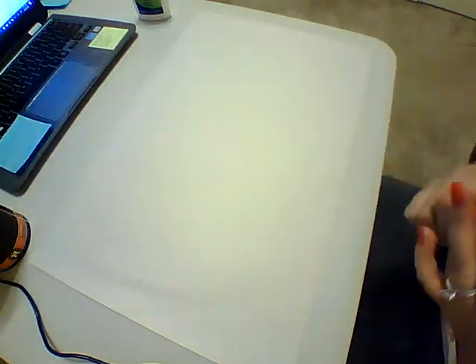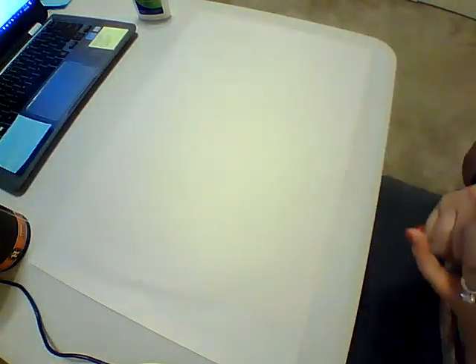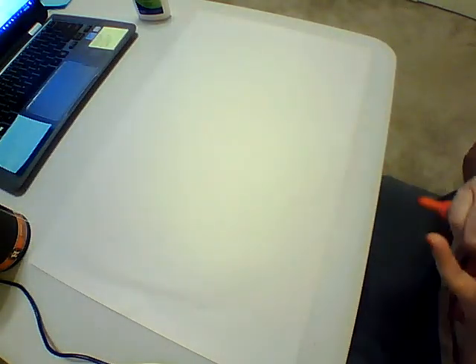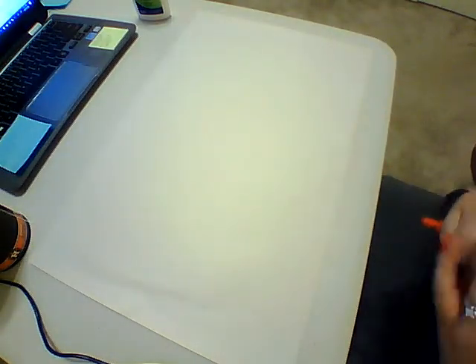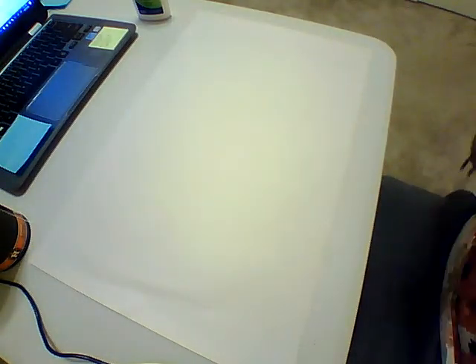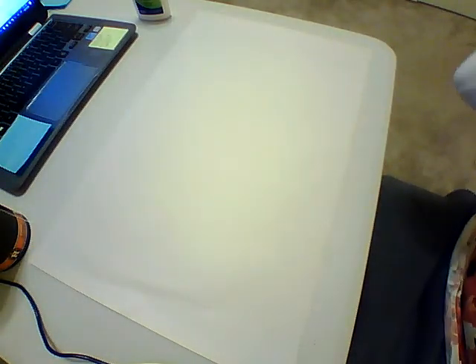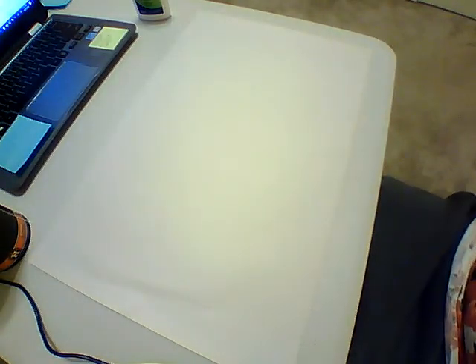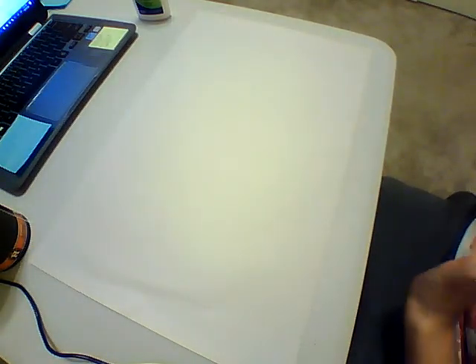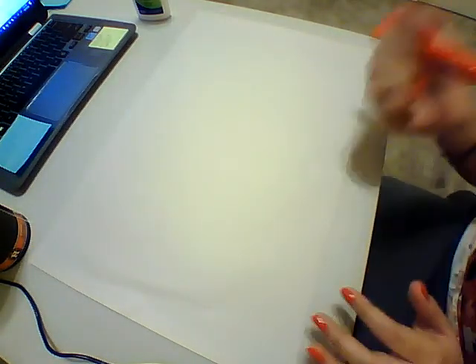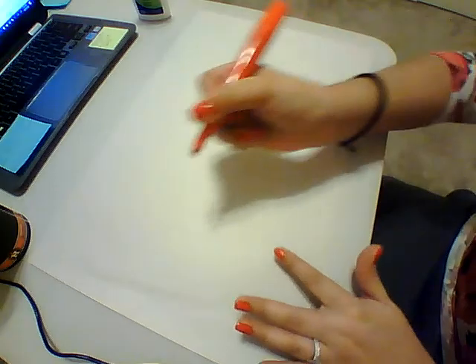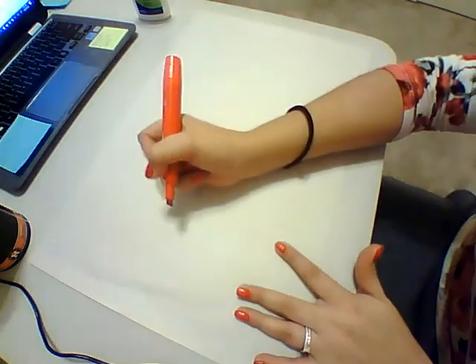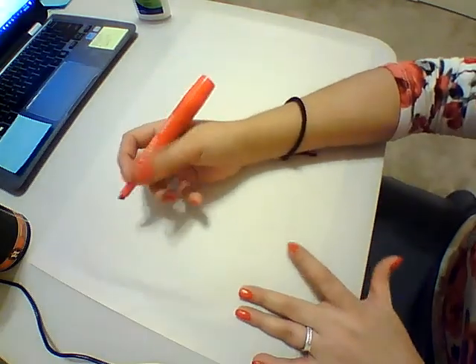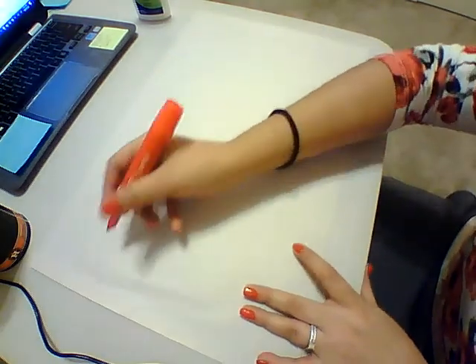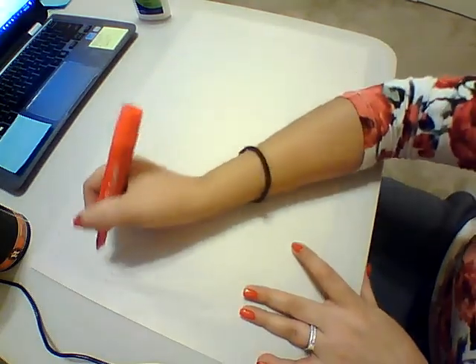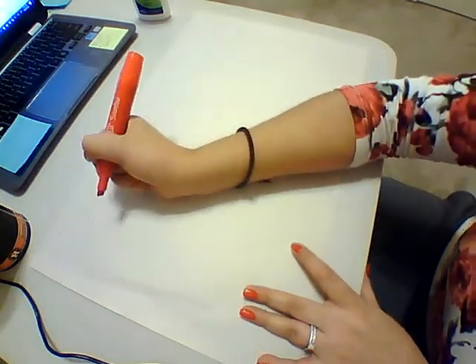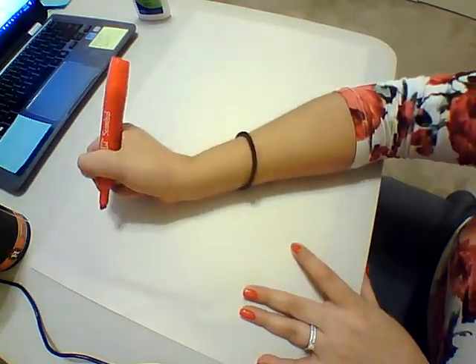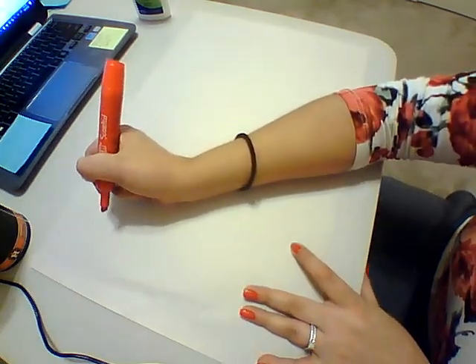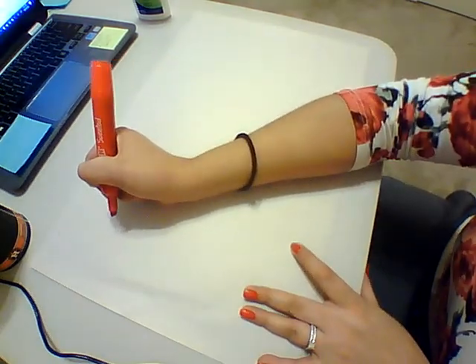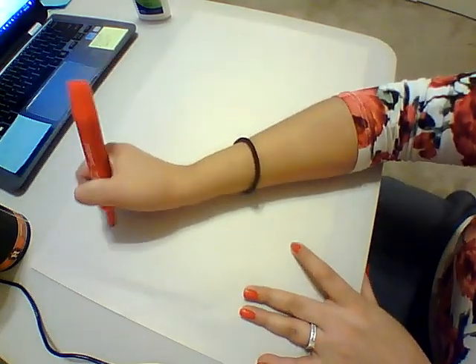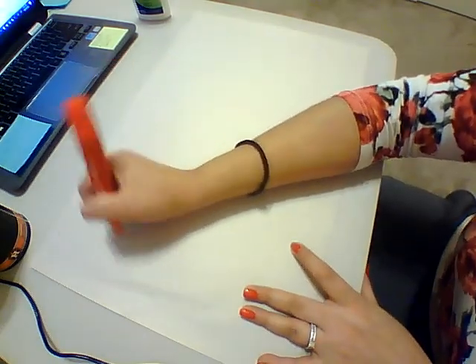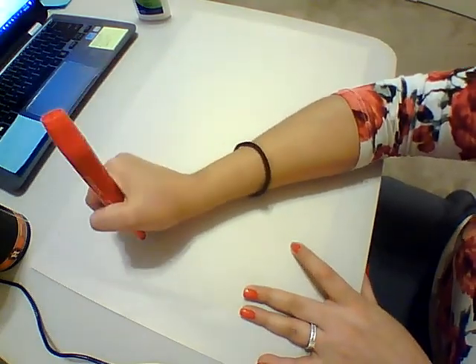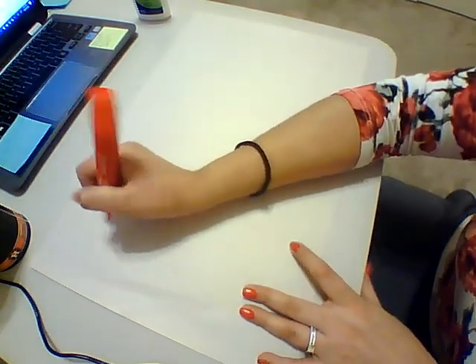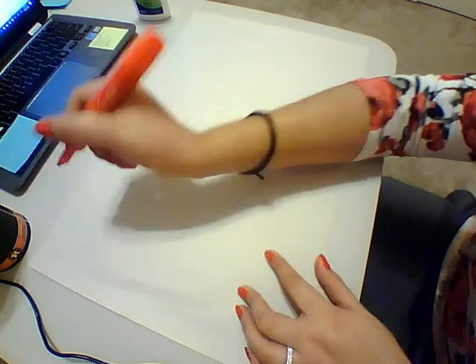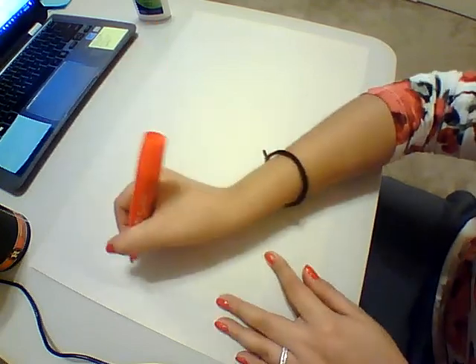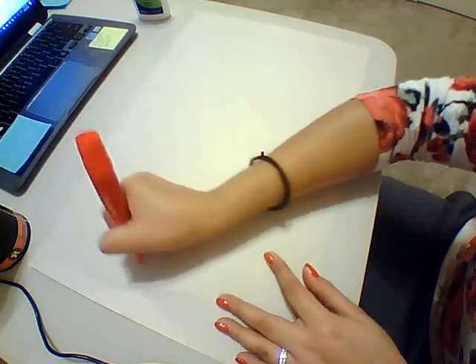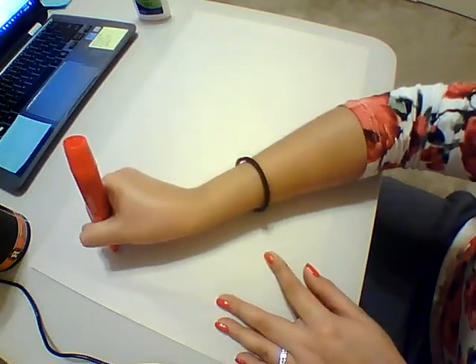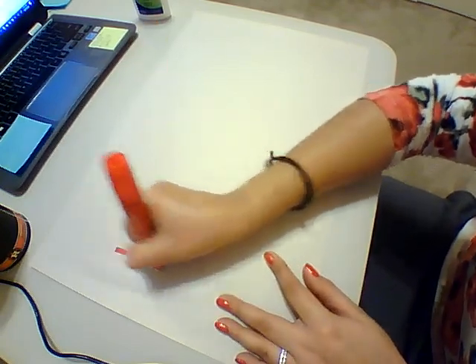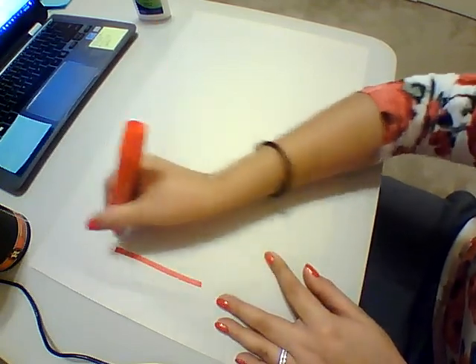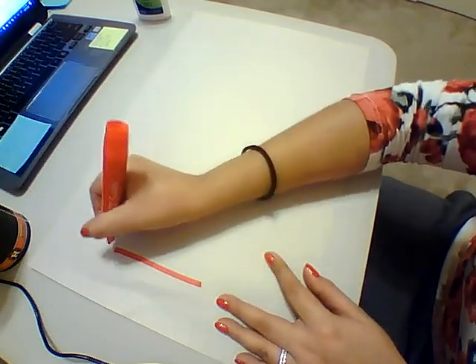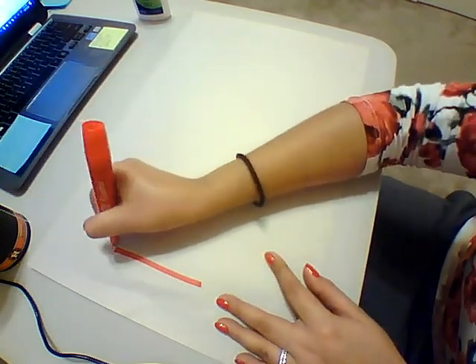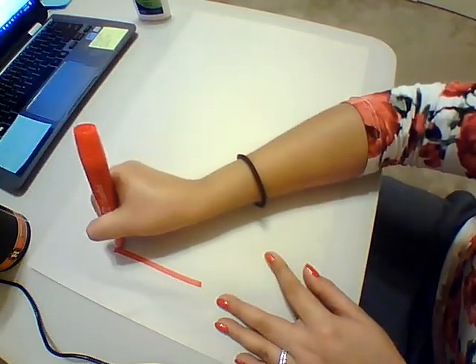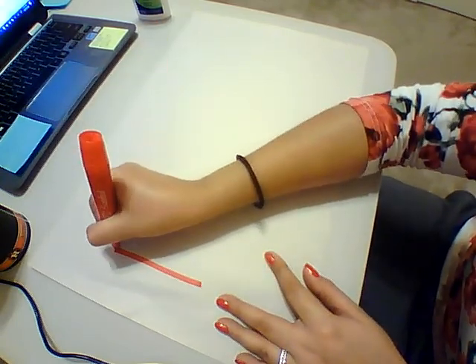What you're going to do is either write your name, write your kid's name — you can even have your kid write their own name if they're able to. So I'm going to write my first name.